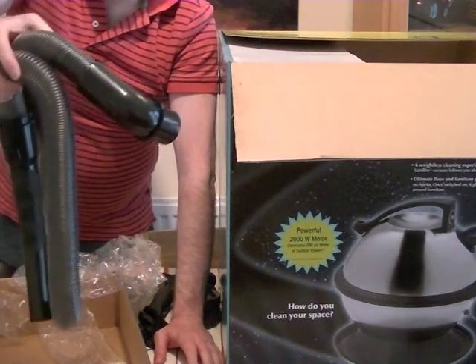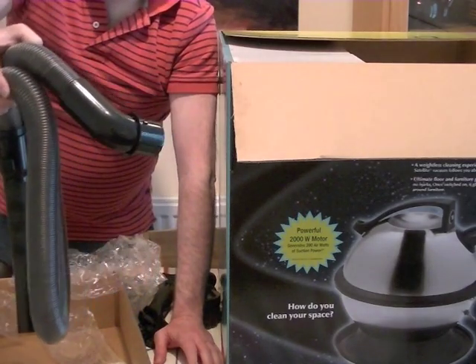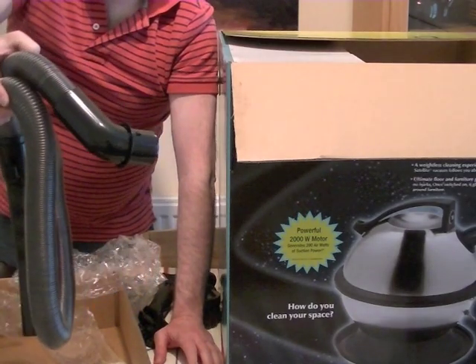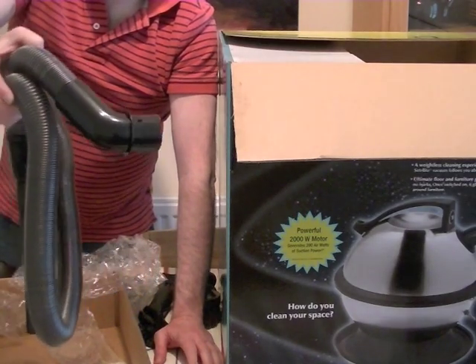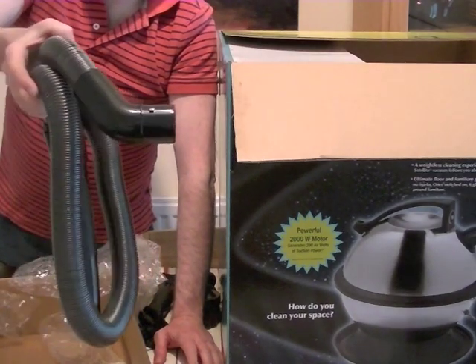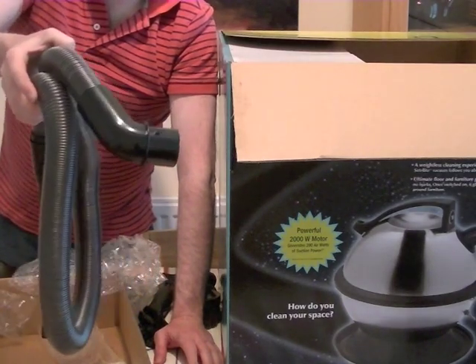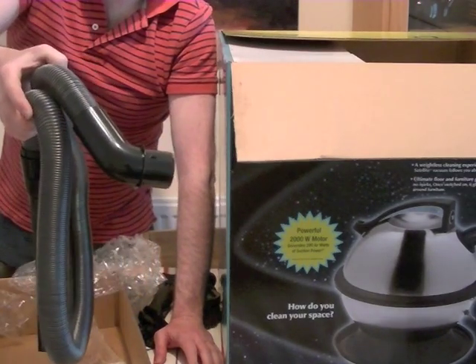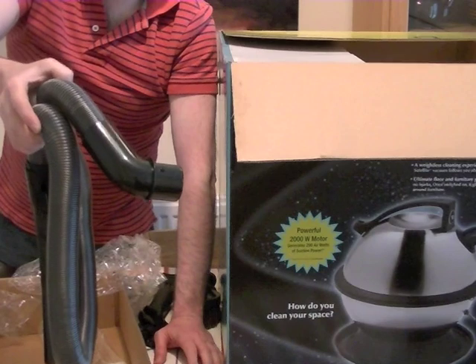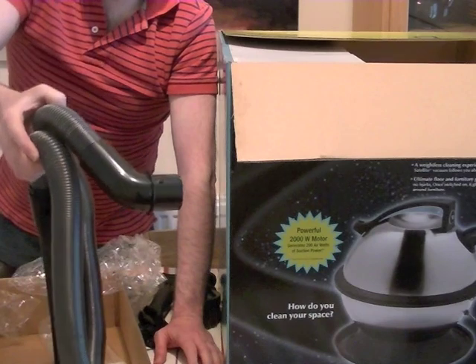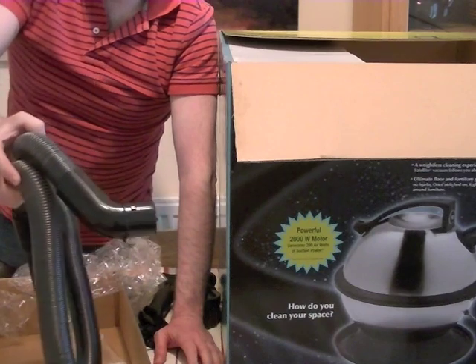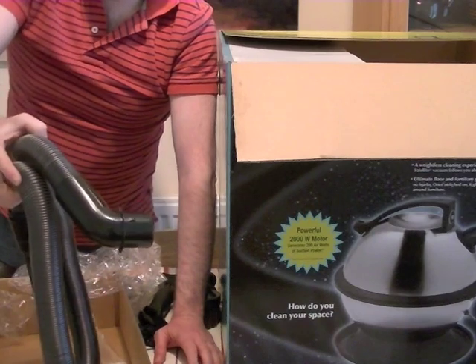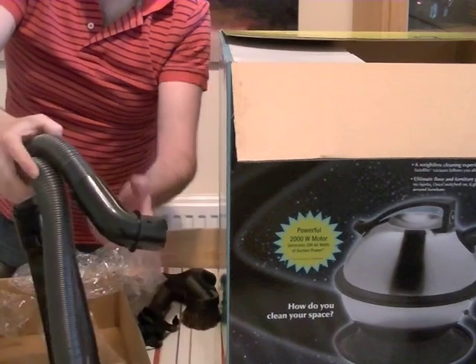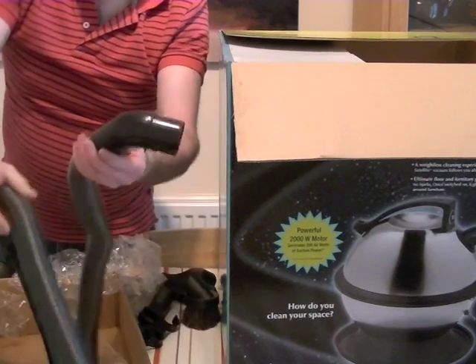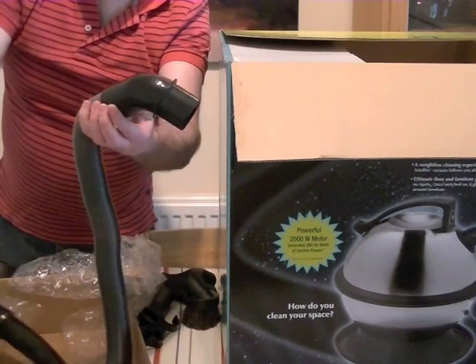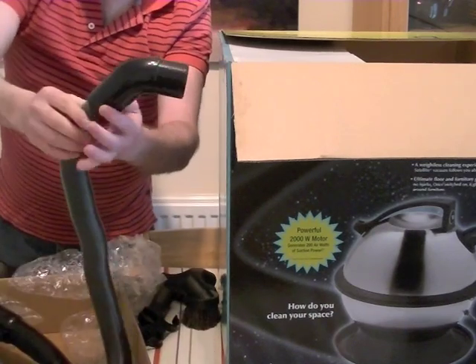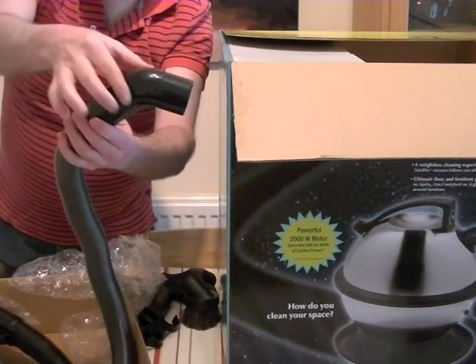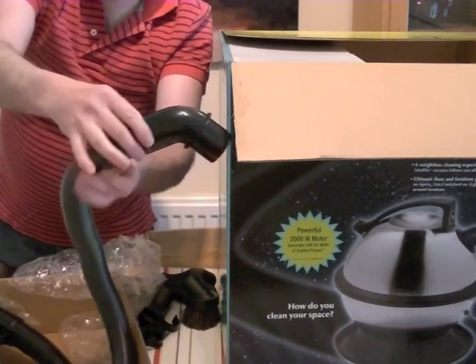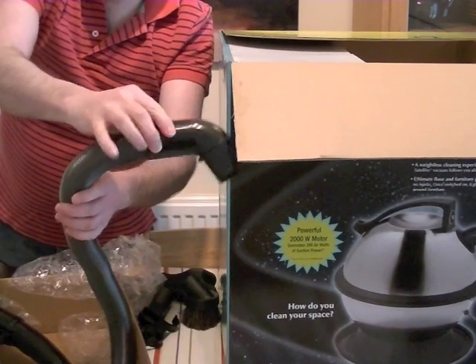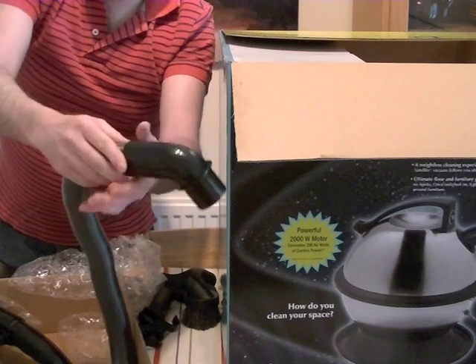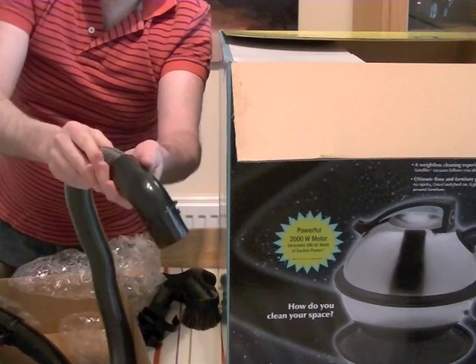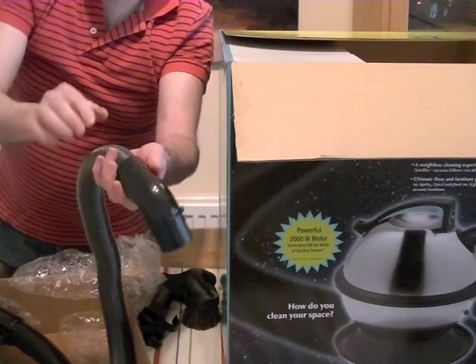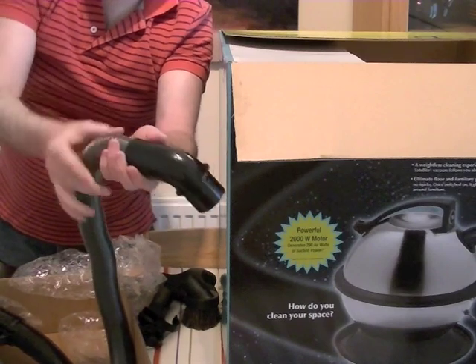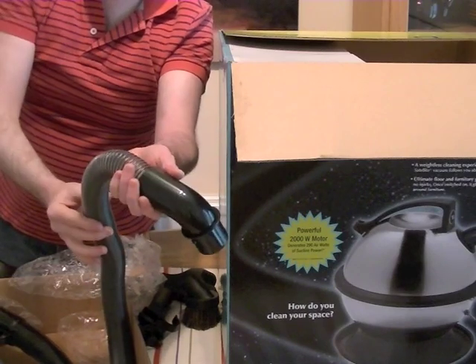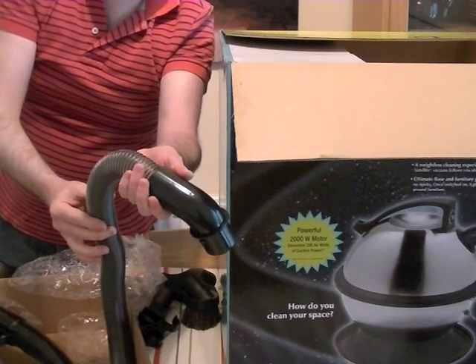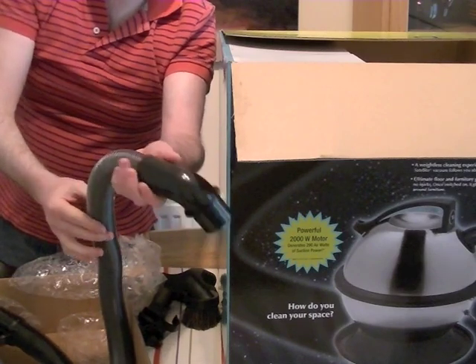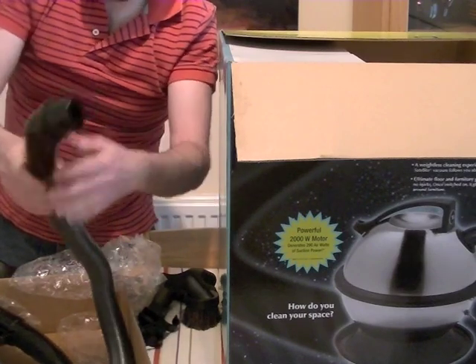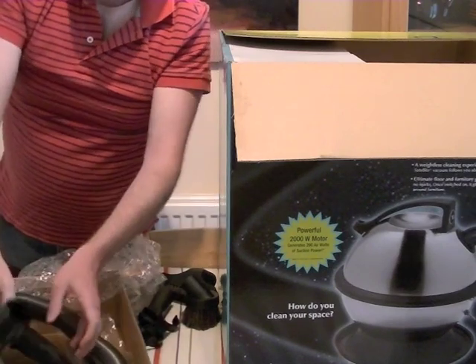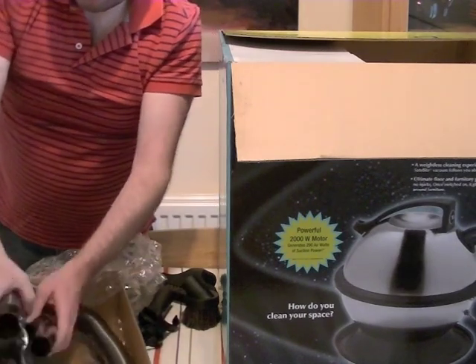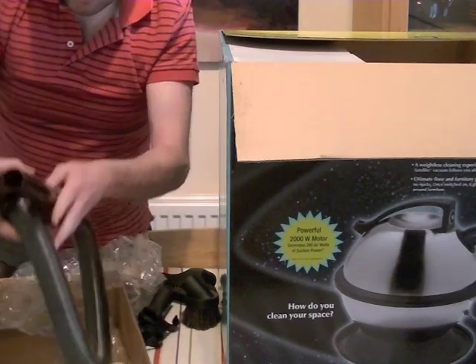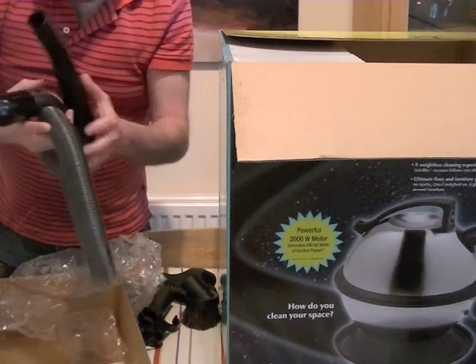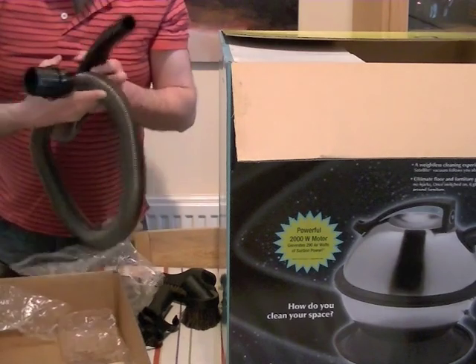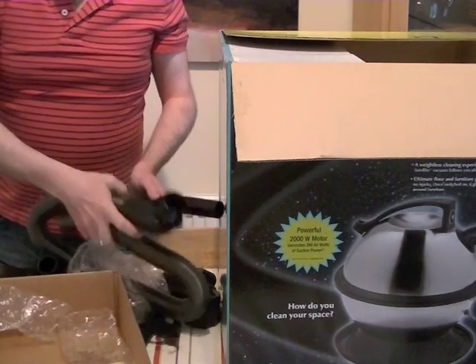I'm going to see if I can buy another hose. I've already looked but I can't seem to find one in the UK, or at least just this end to fit a different type of hose to the cleaner. So that's the hose anyway.